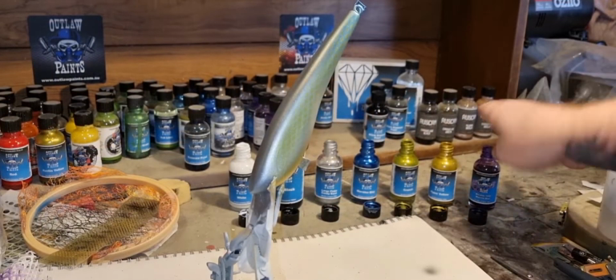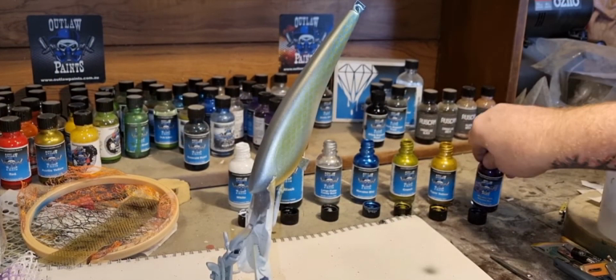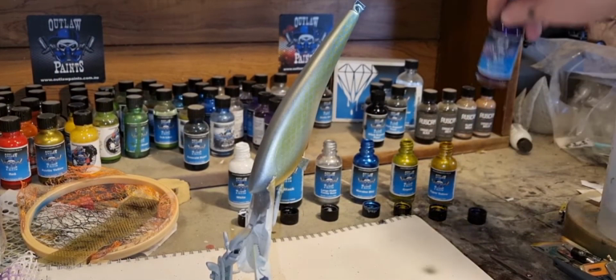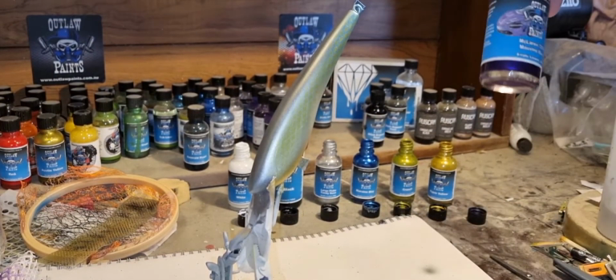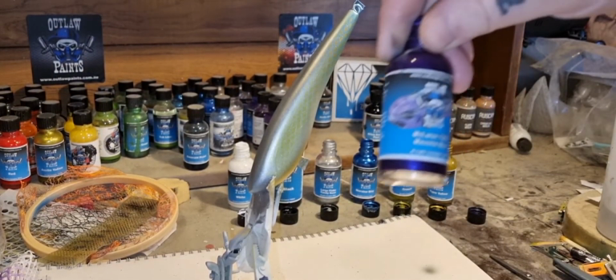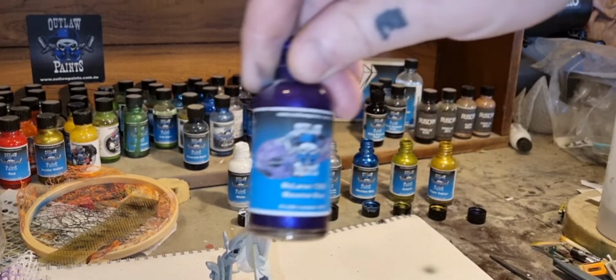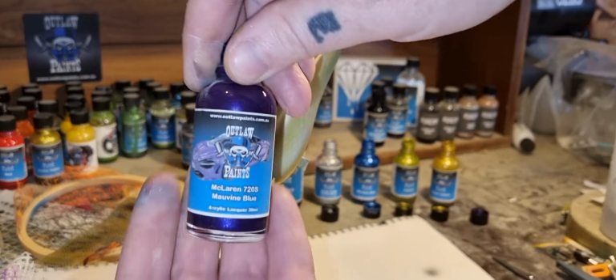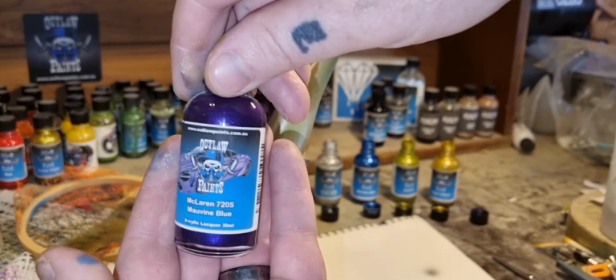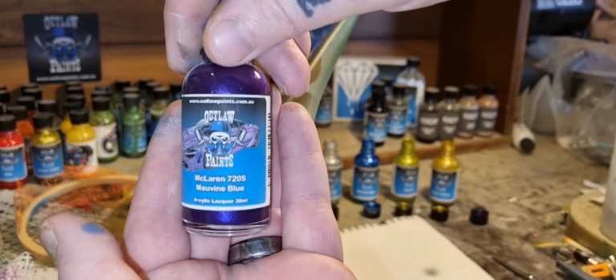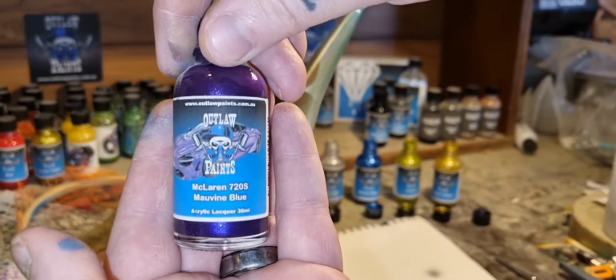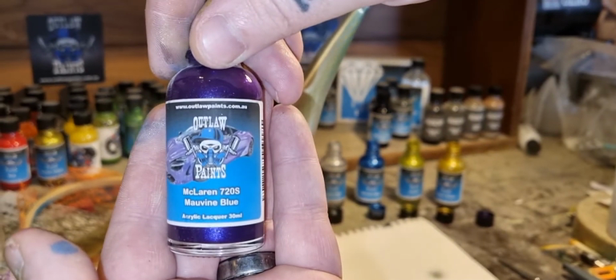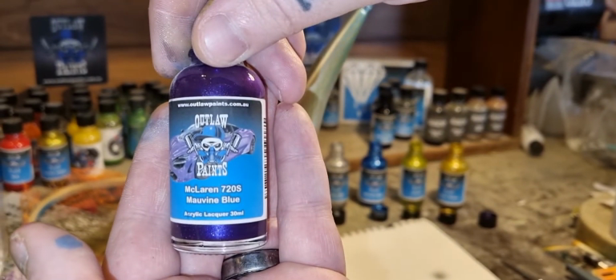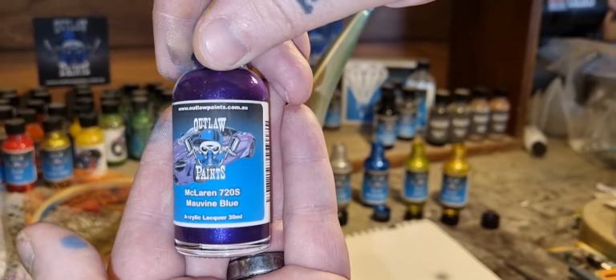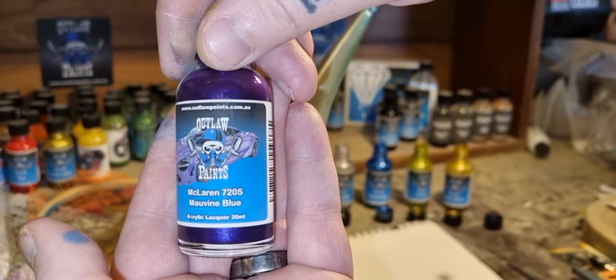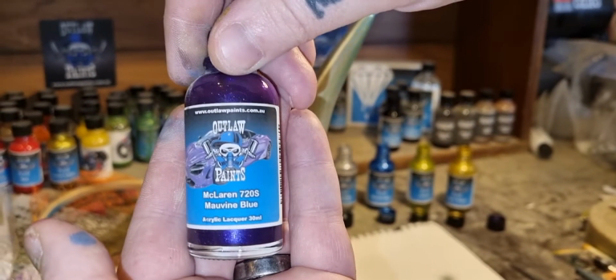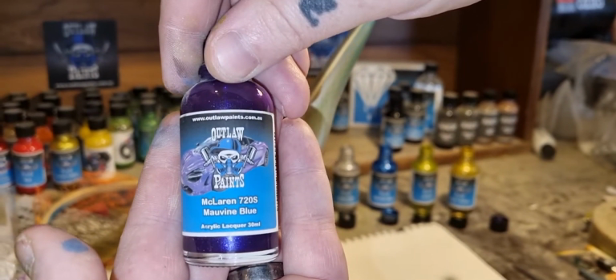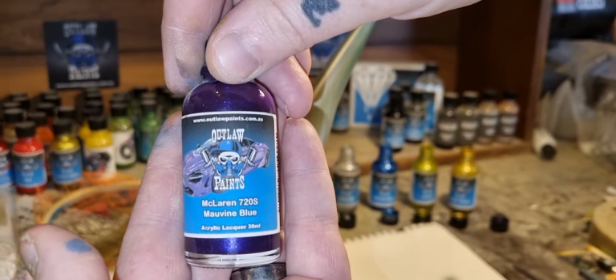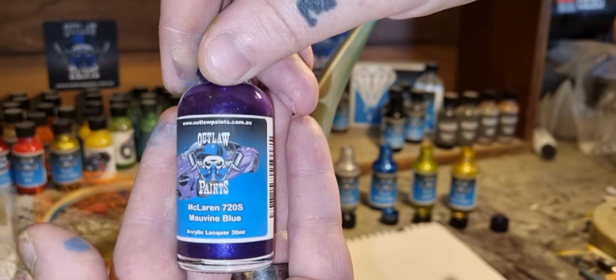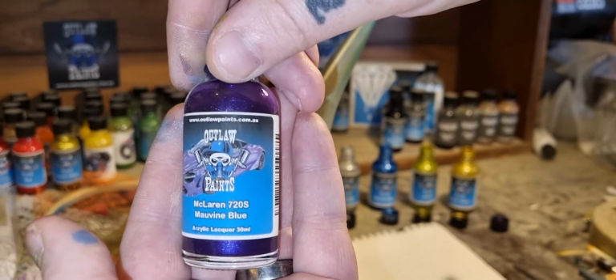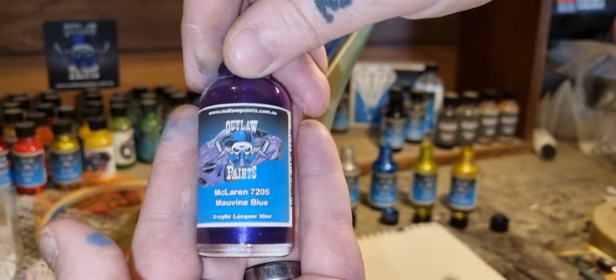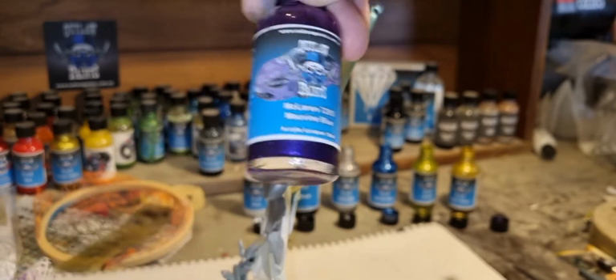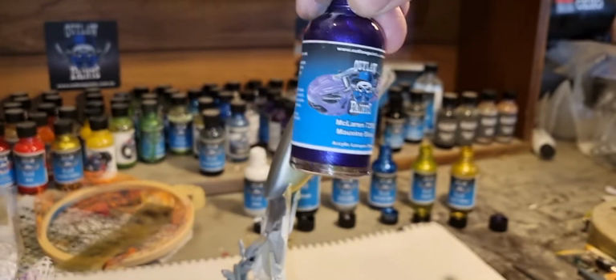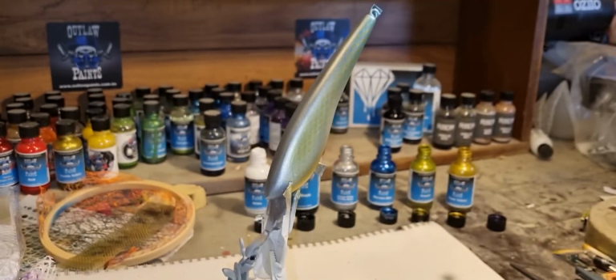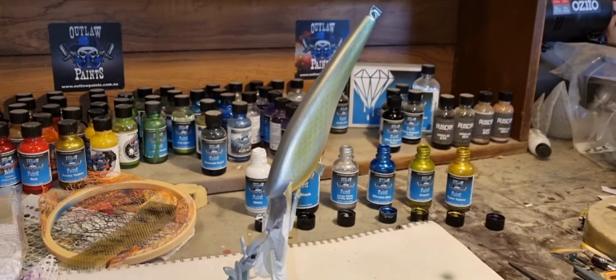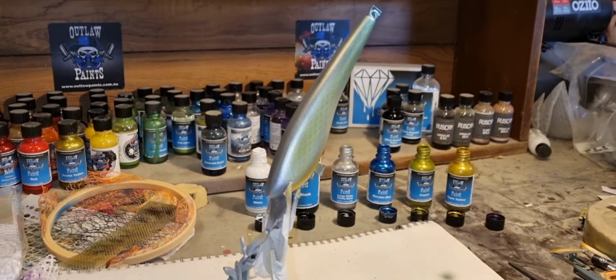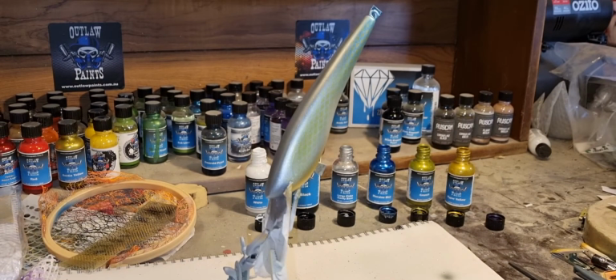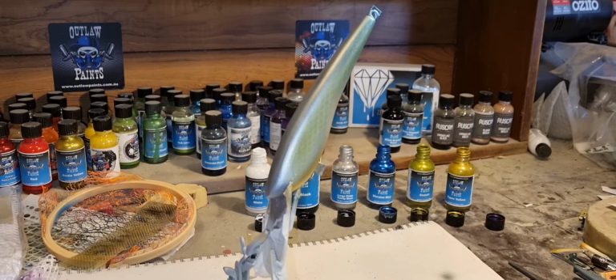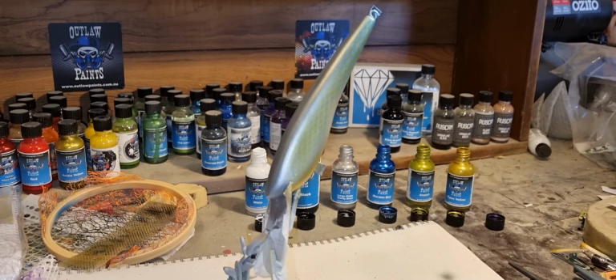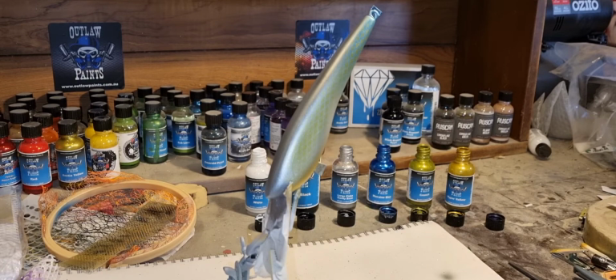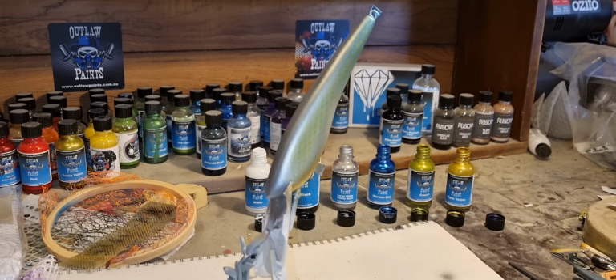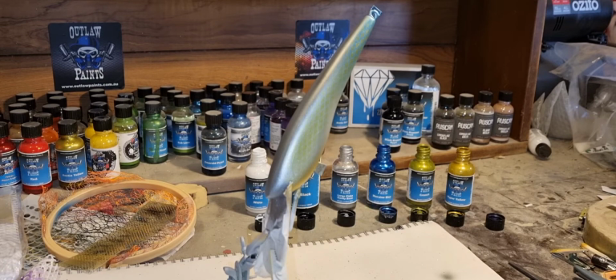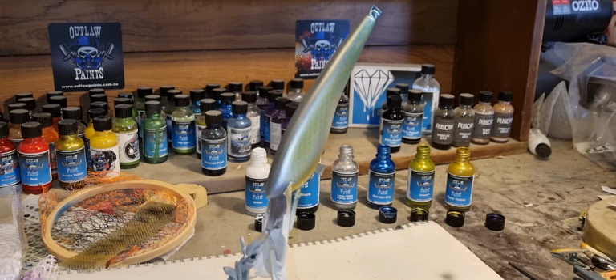Alright, moving on to the final colour, which is some purple — it's a McLaren 72, which is a purple when you see it in person. Full of pearls, really nice.